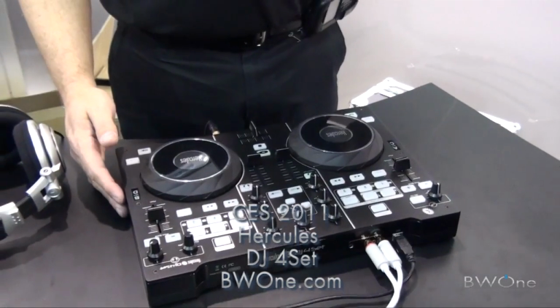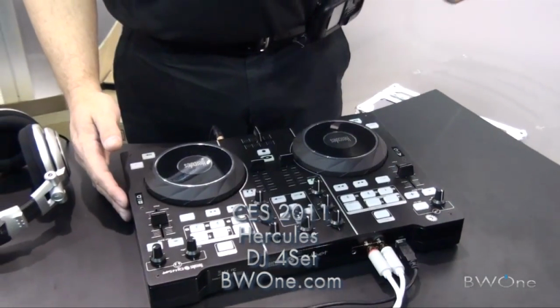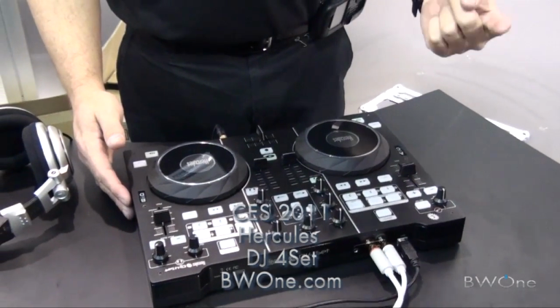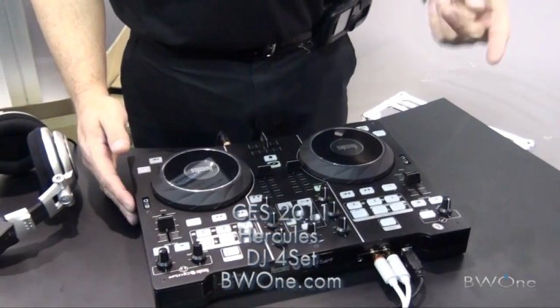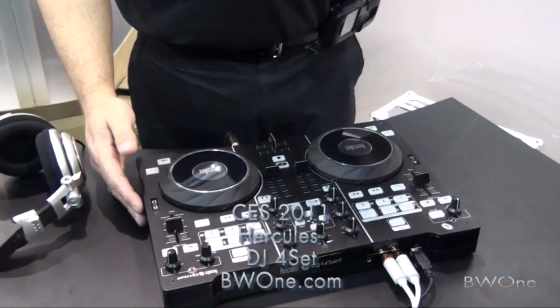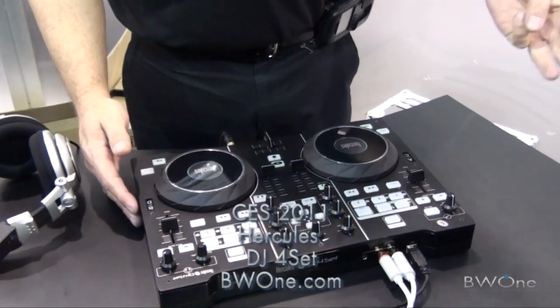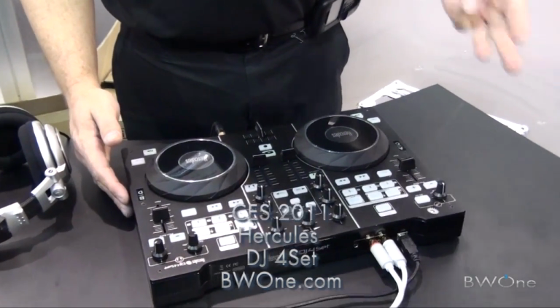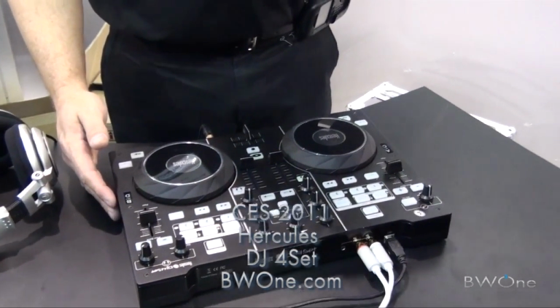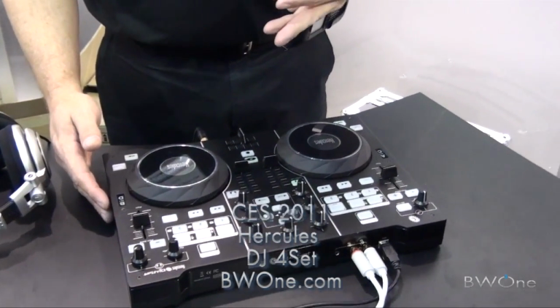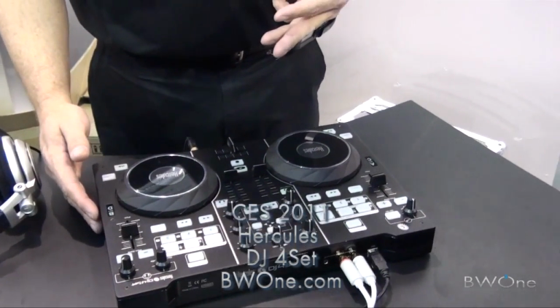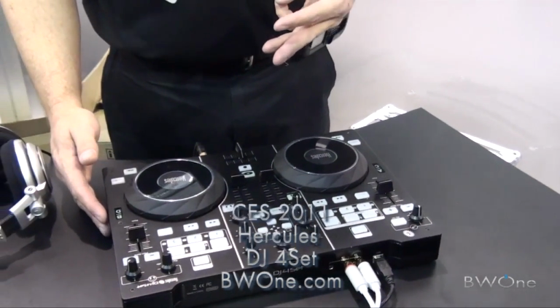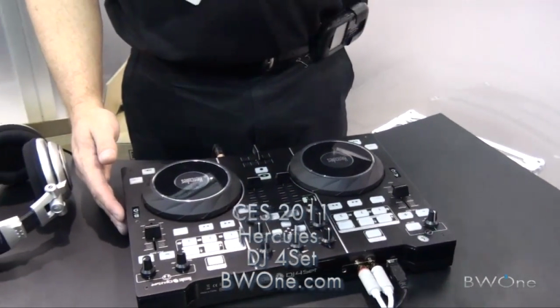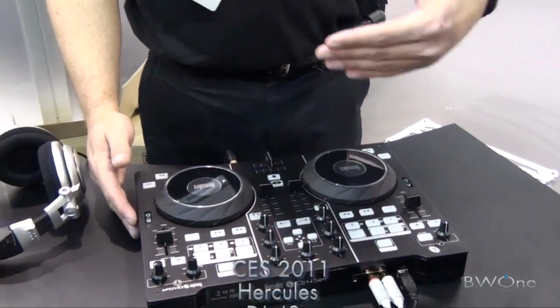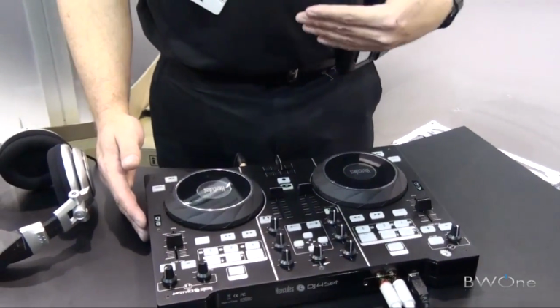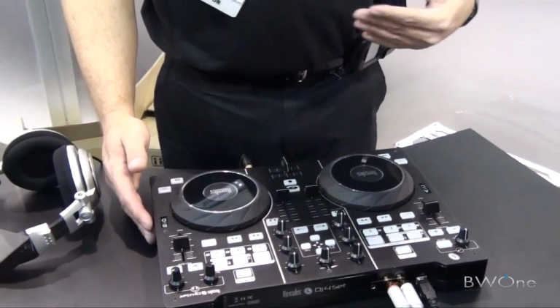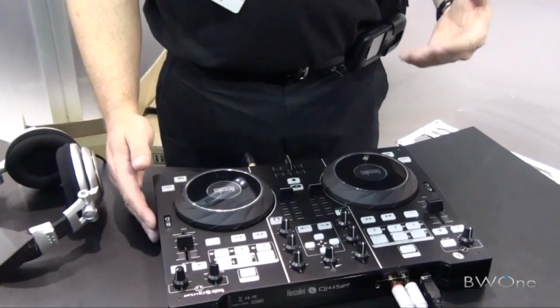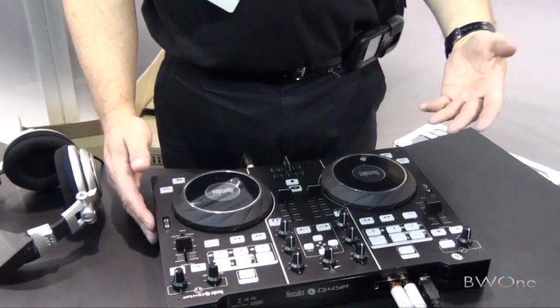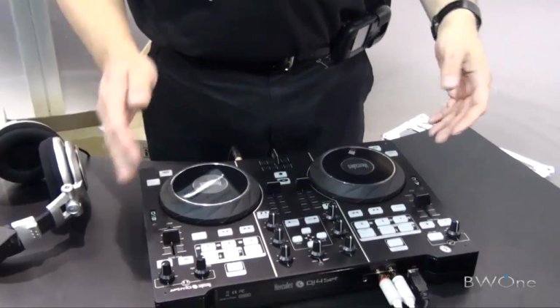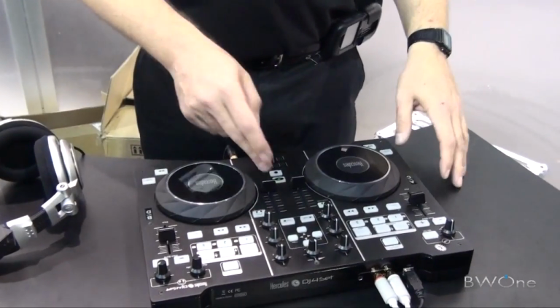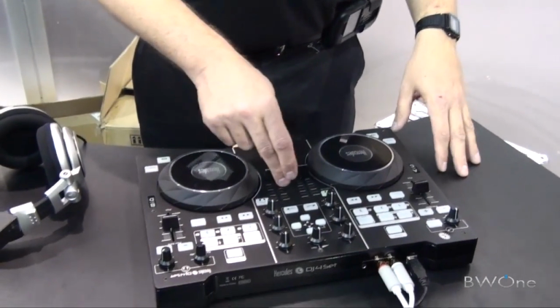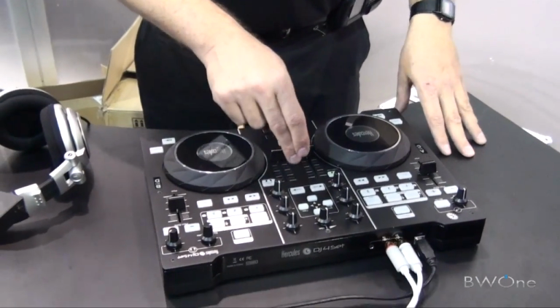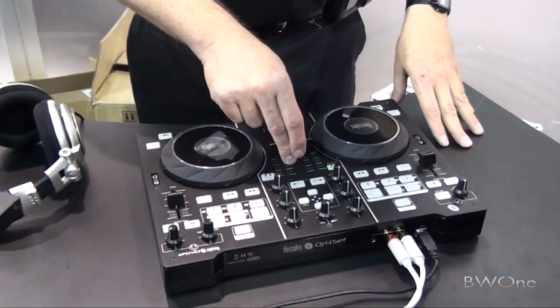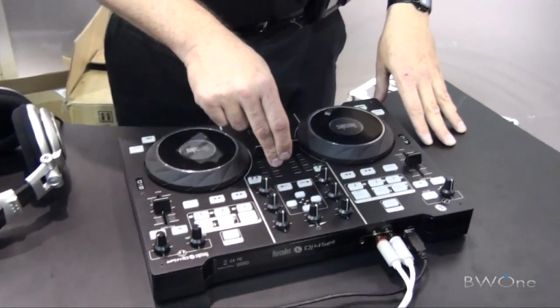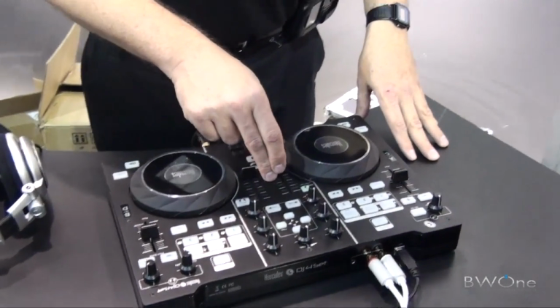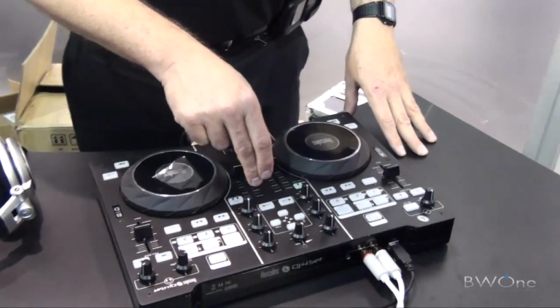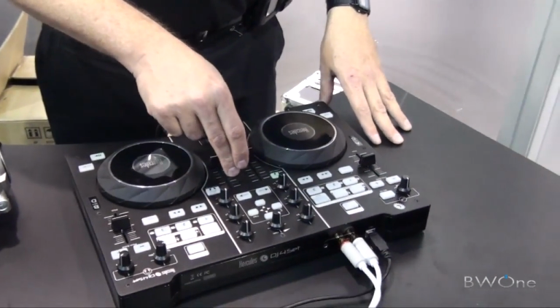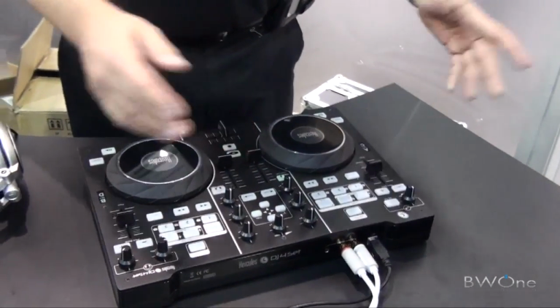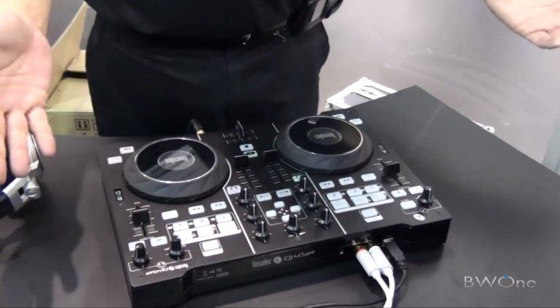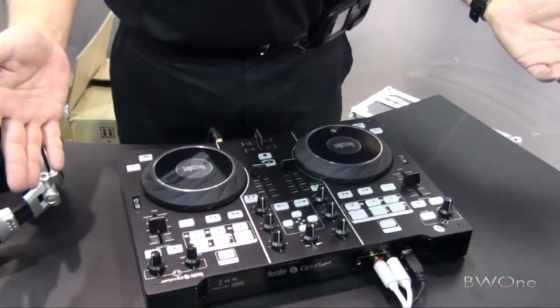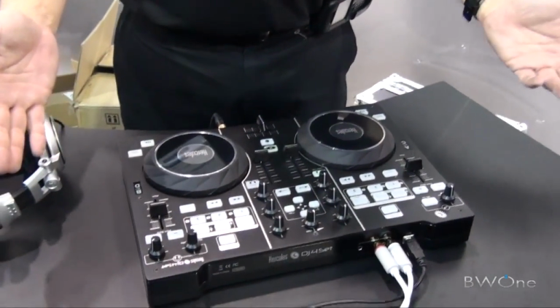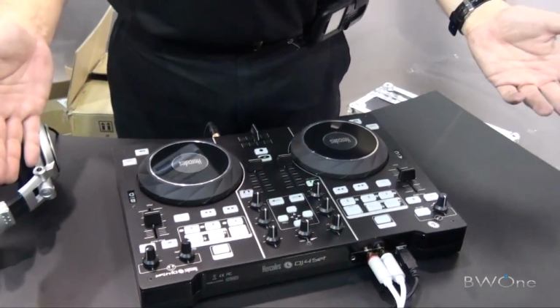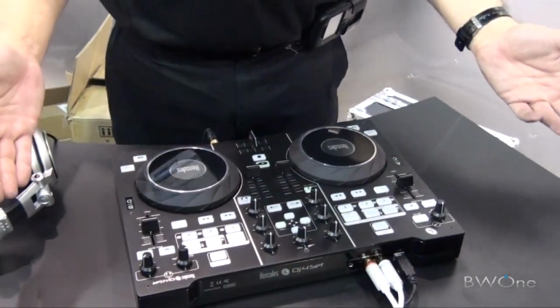It's a controller, sound card, mixer, and software all bundled in one. This is going to be out in April — in the streets of April. It was announced yesterday for the first time ever.